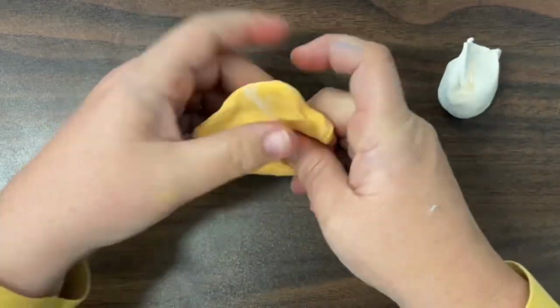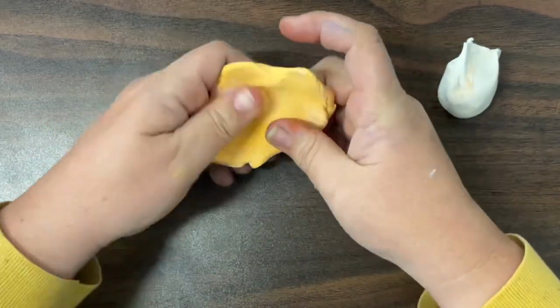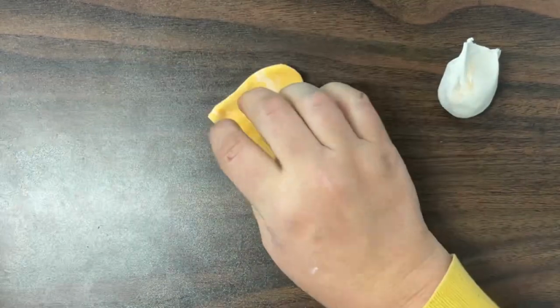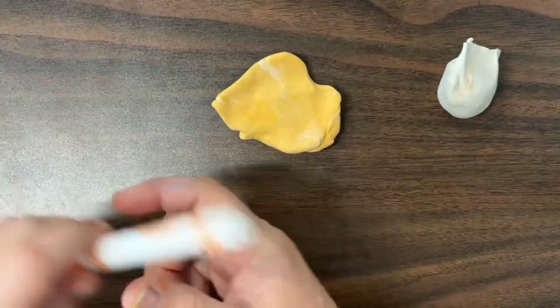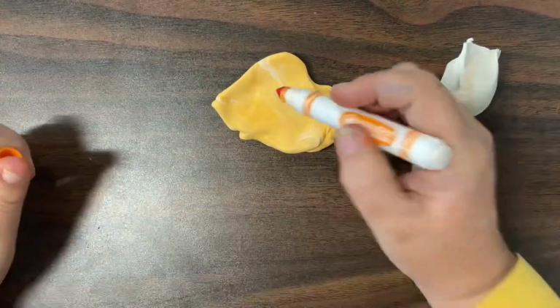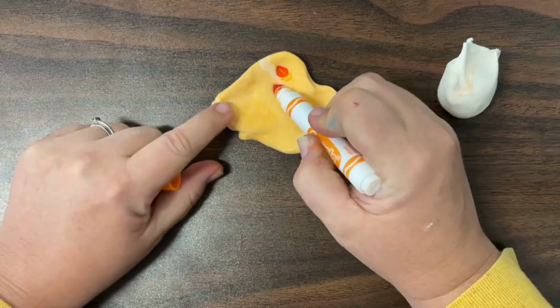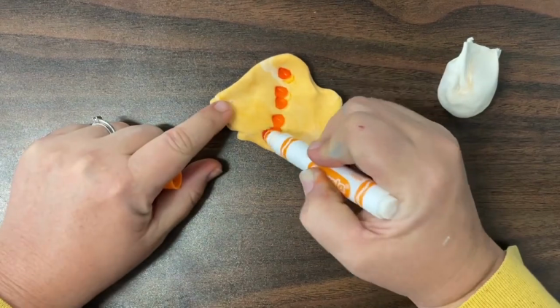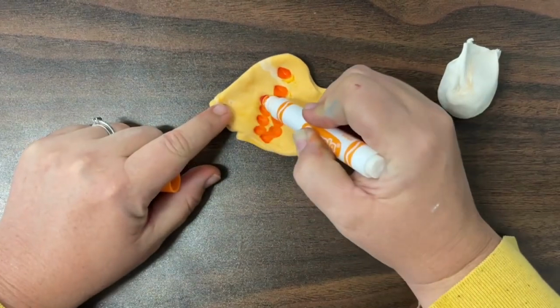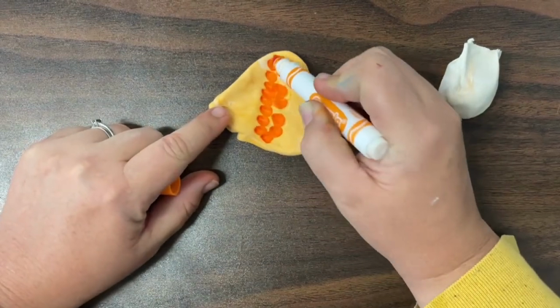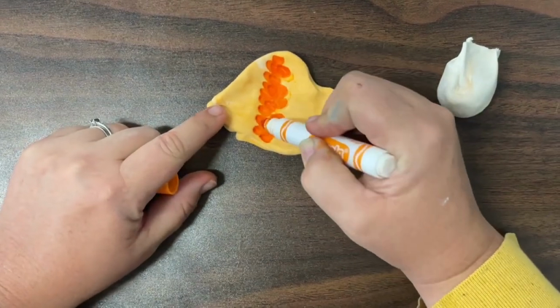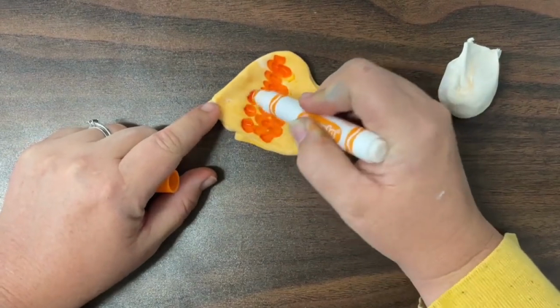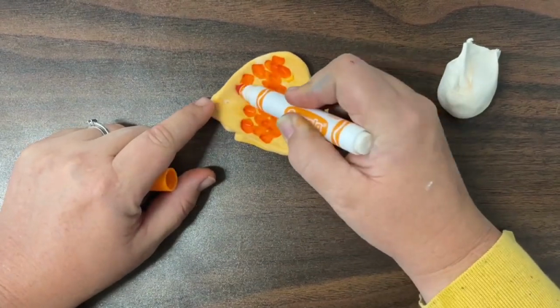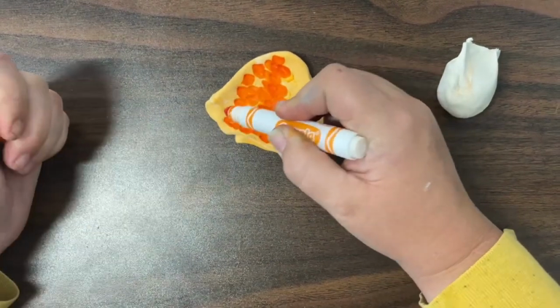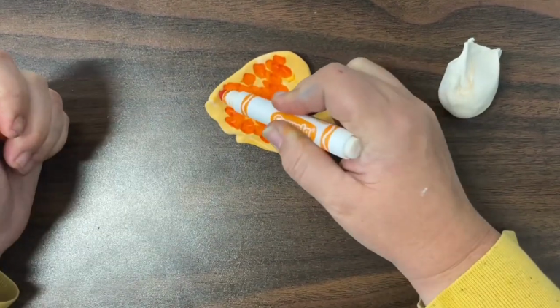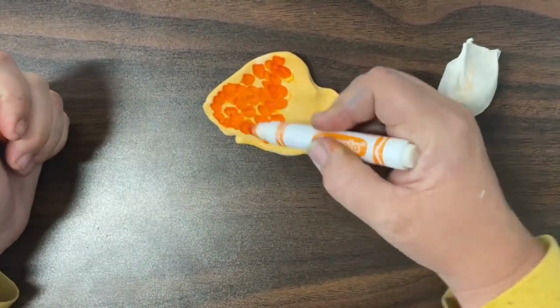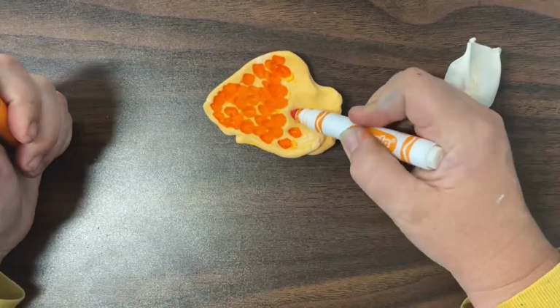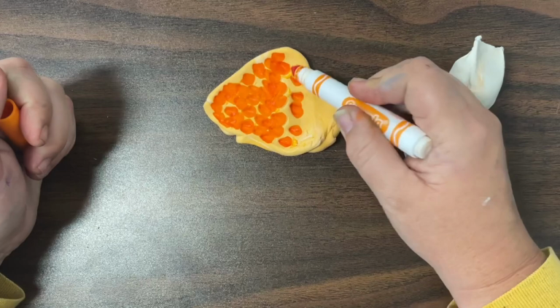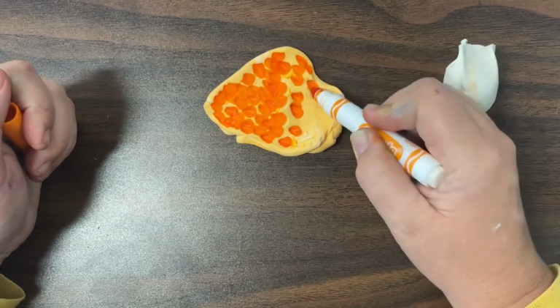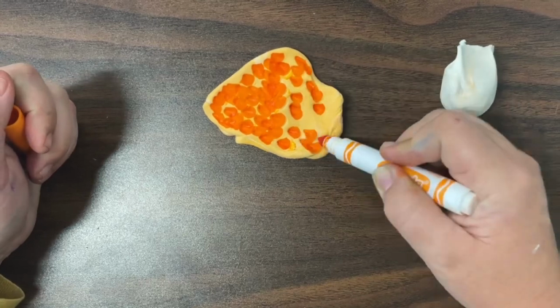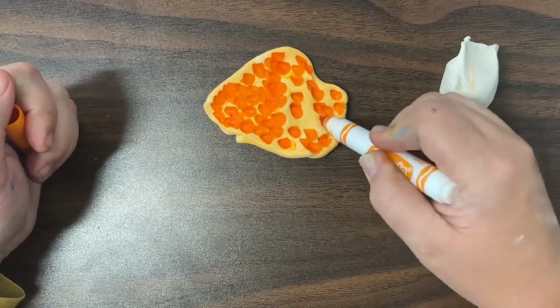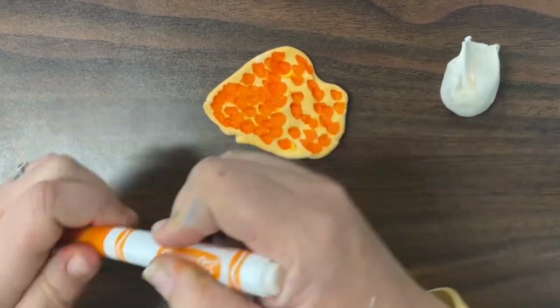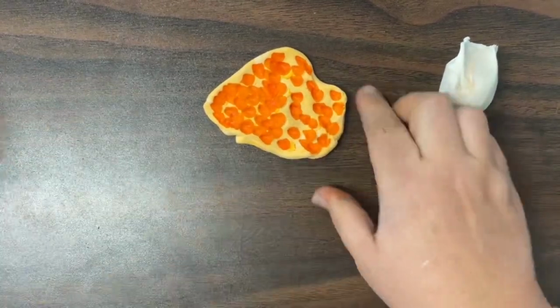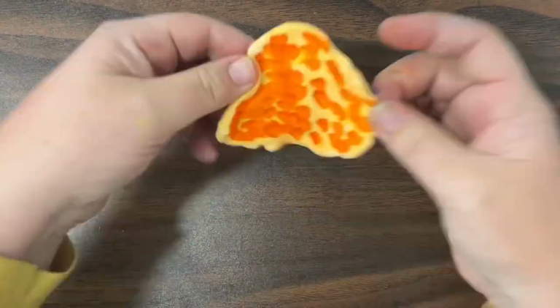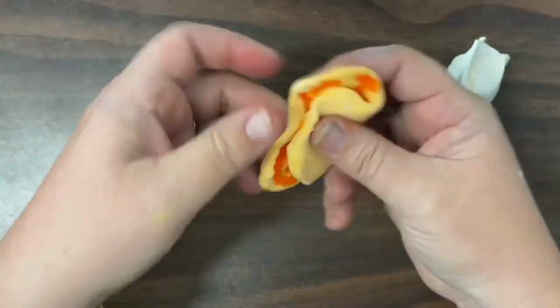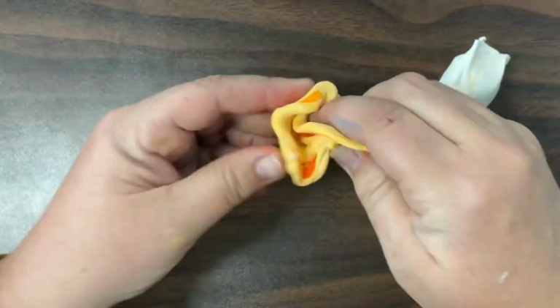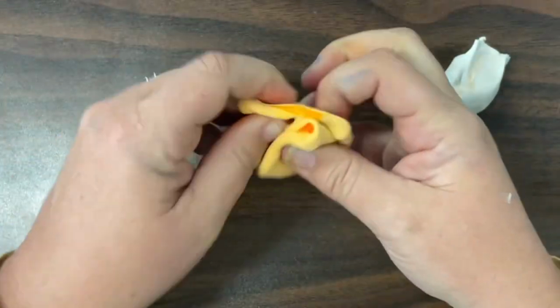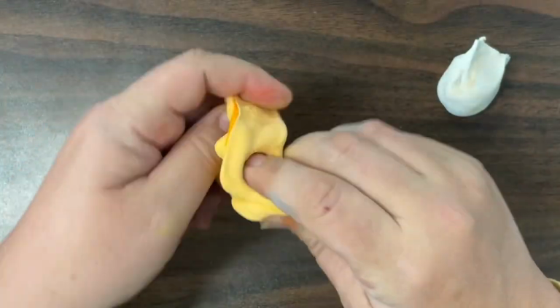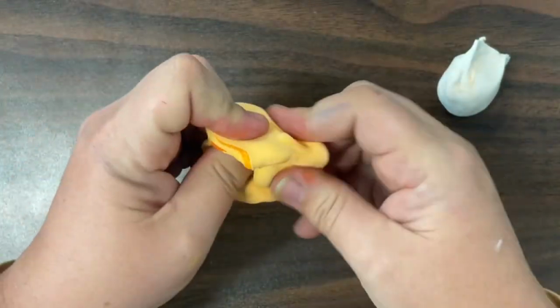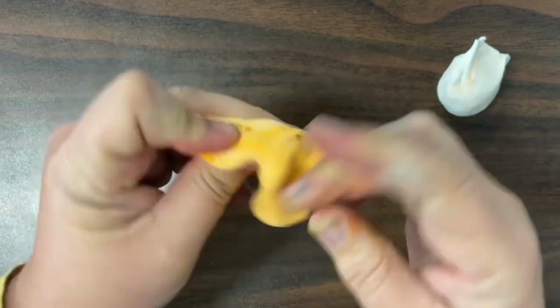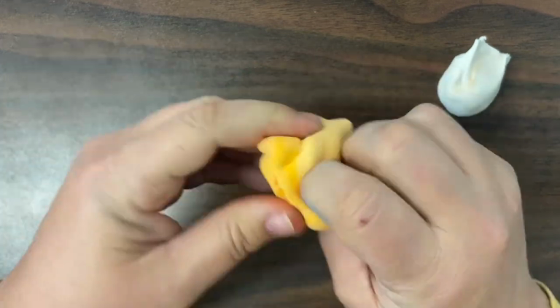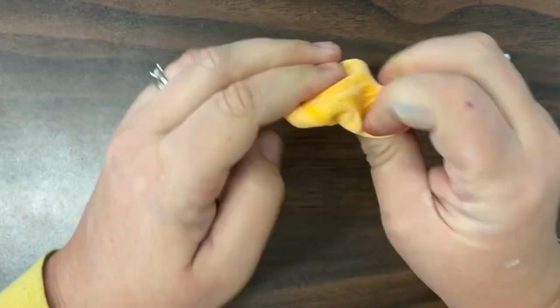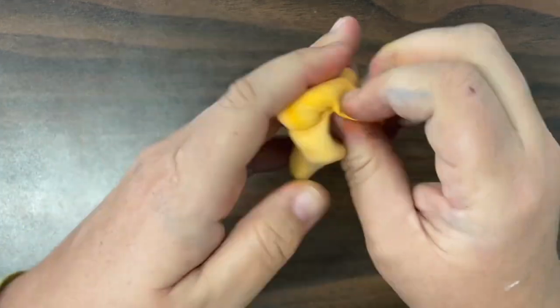Now I'm using my fingers to pinch and squeeze and mix that color into my clay. The more I mix, the more even that color will turn out. If it's too light, I can always add a little bit more ink from my marker and mix it into my clay until I get the color that I want.